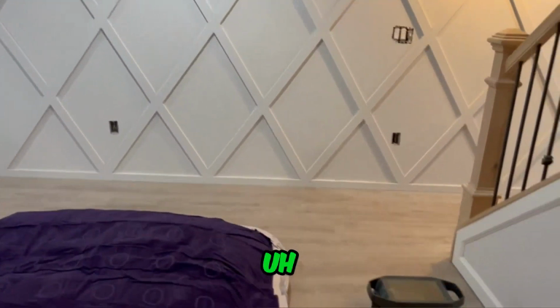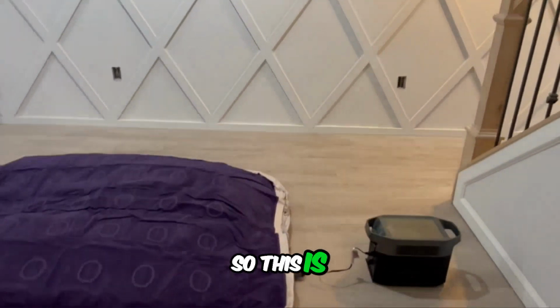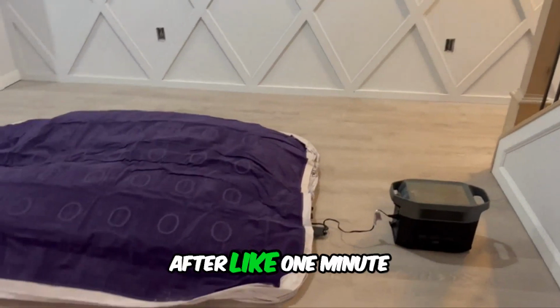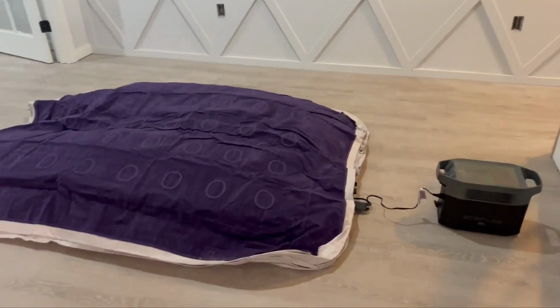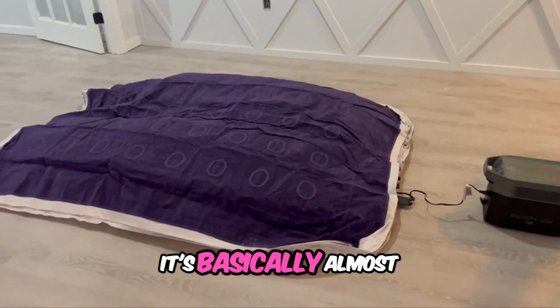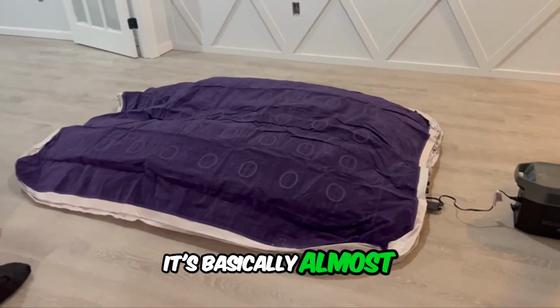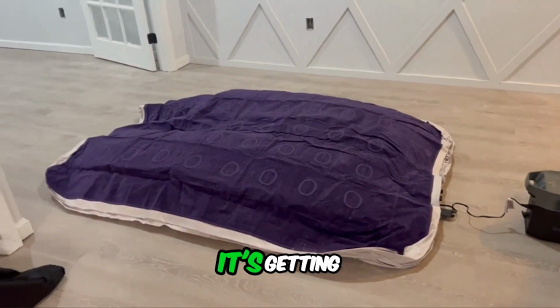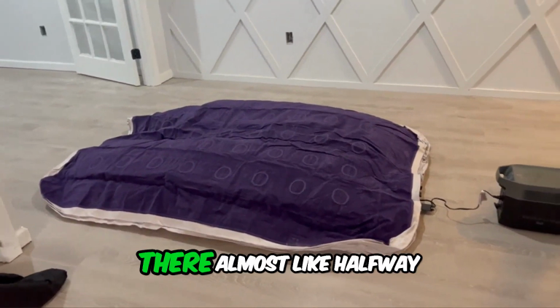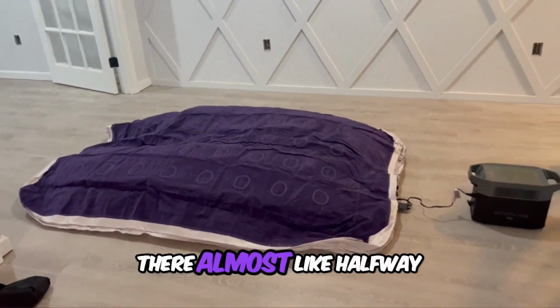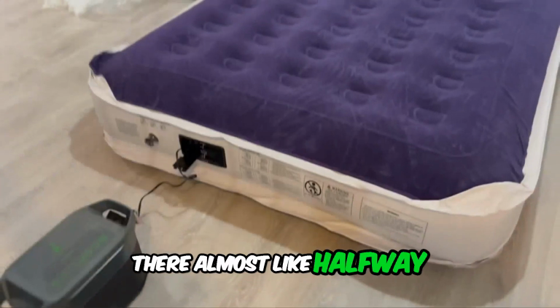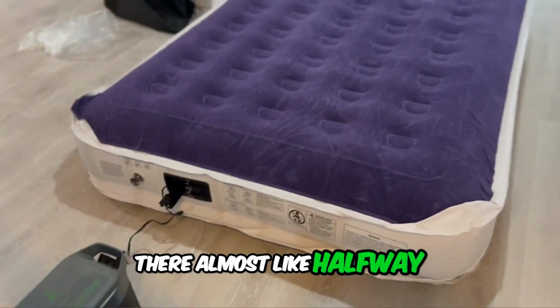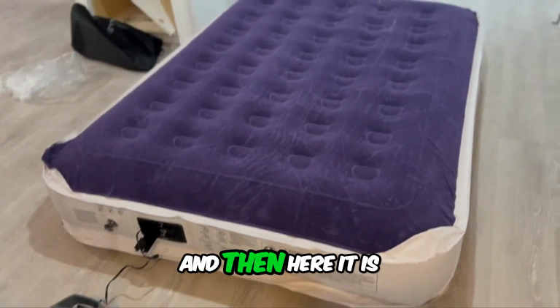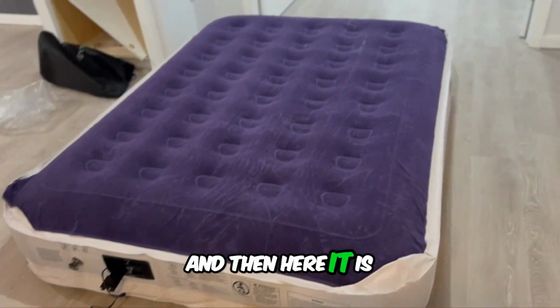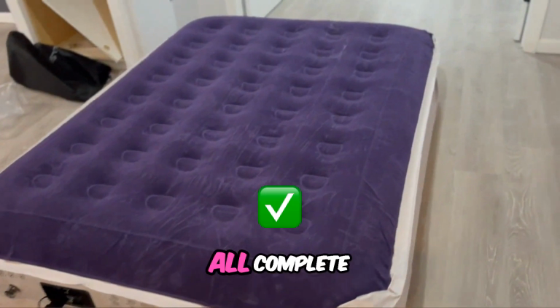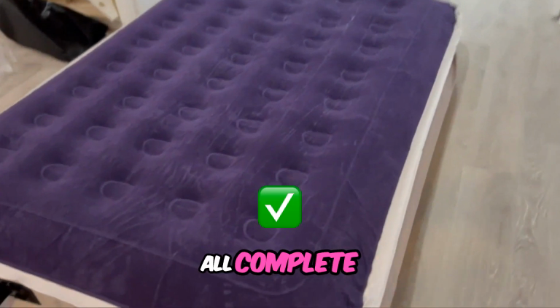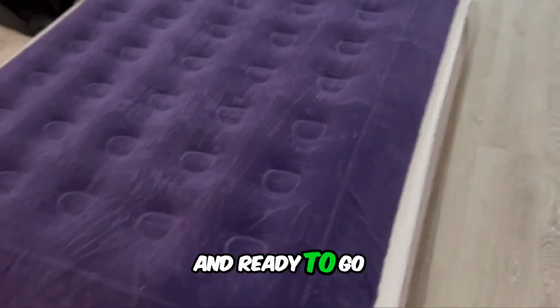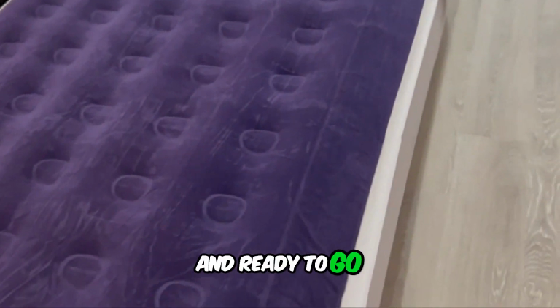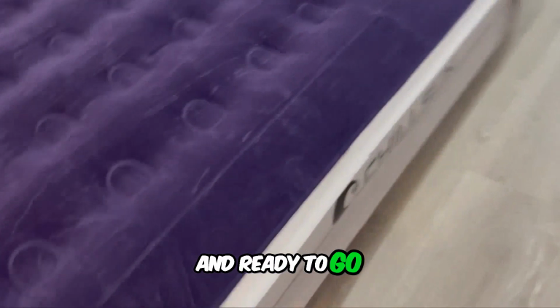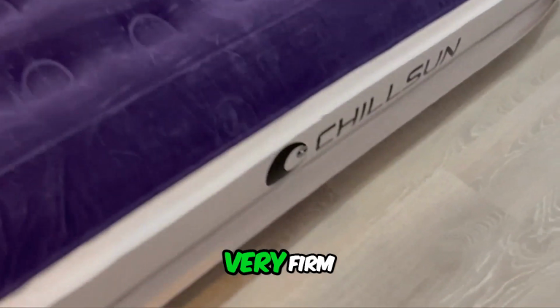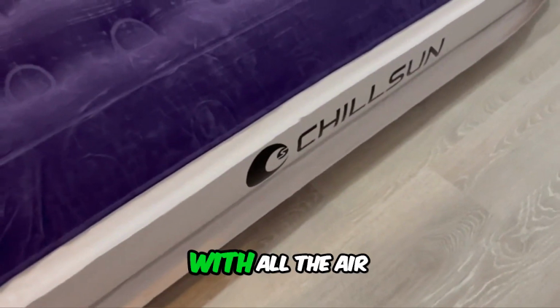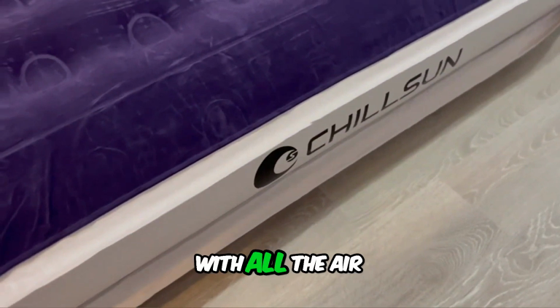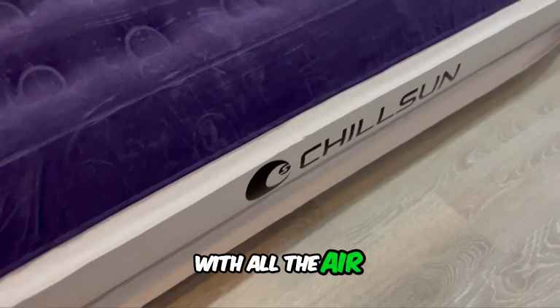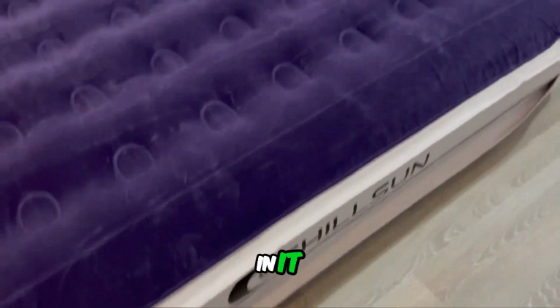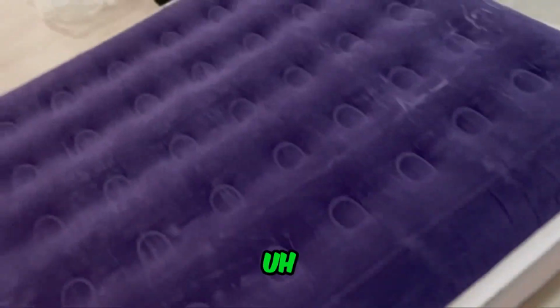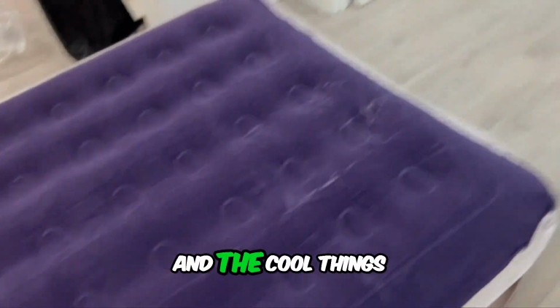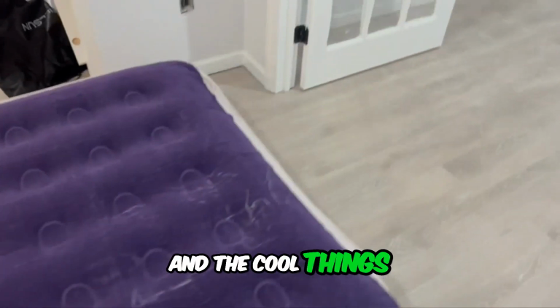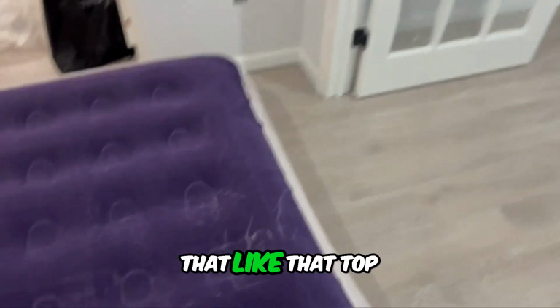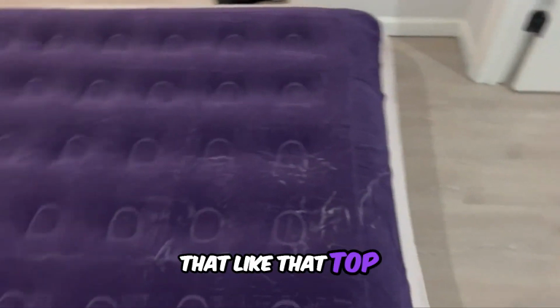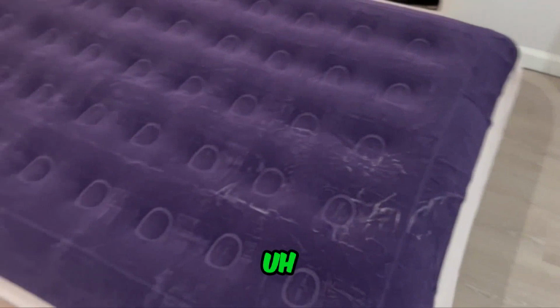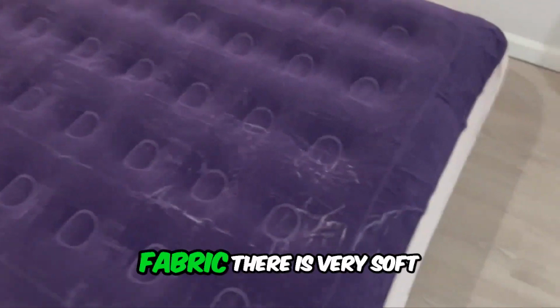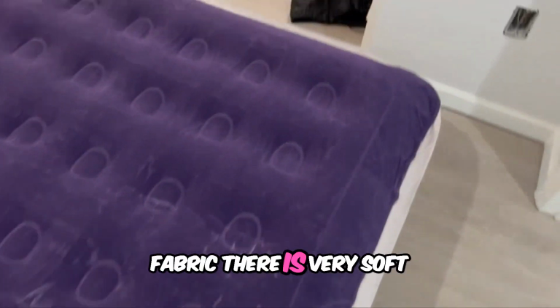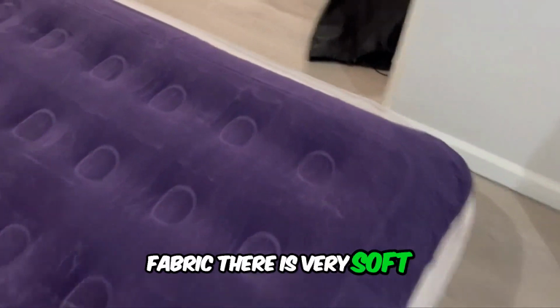So this is after about one minute — it's basically almost getting there, we're almost halfway. And here it is all complete and ready to go. Very firm with all the air in it, and the cool thing is that the top fabric is very soft.